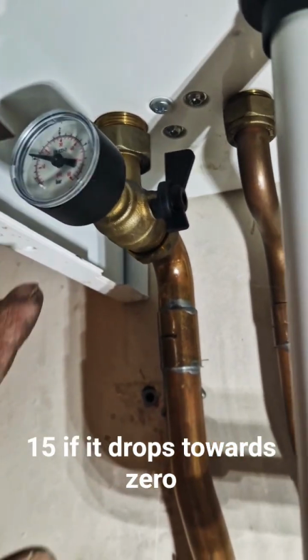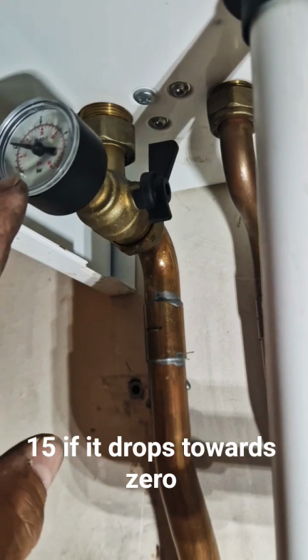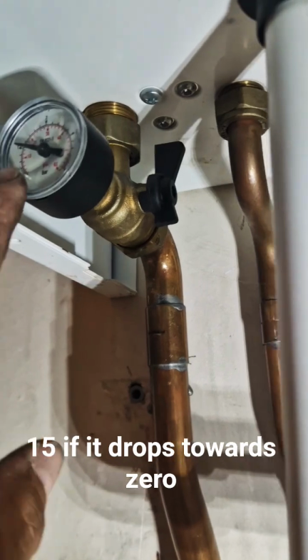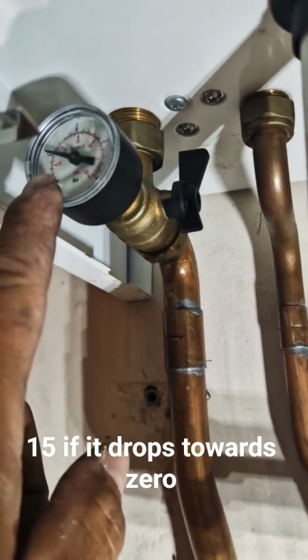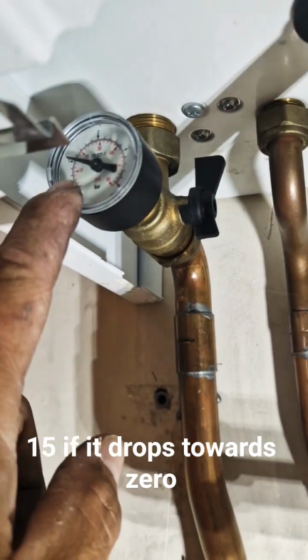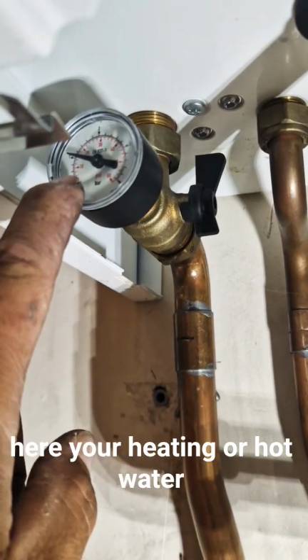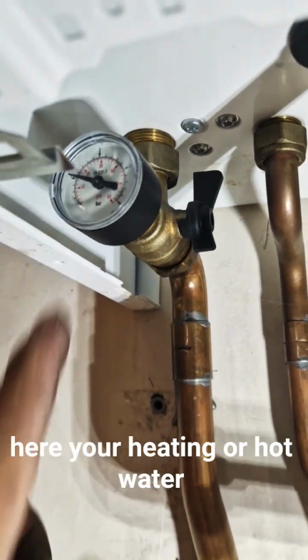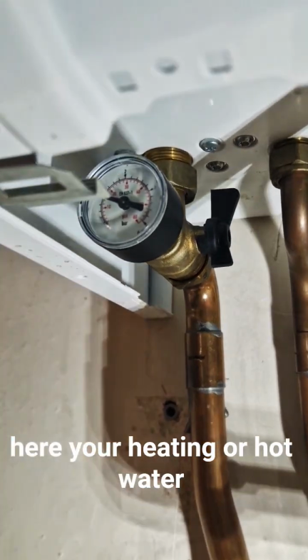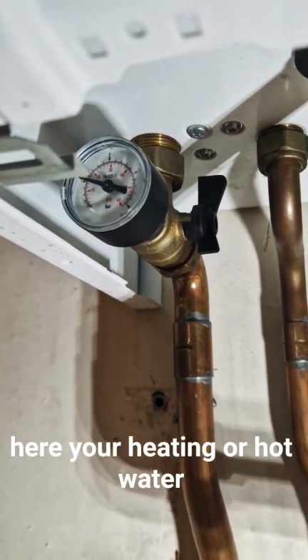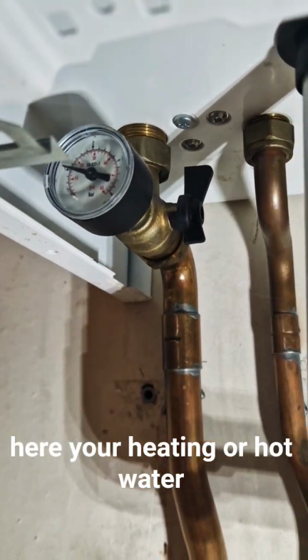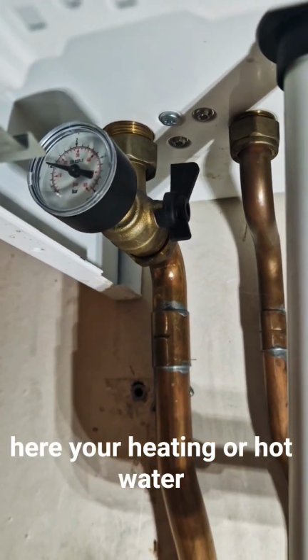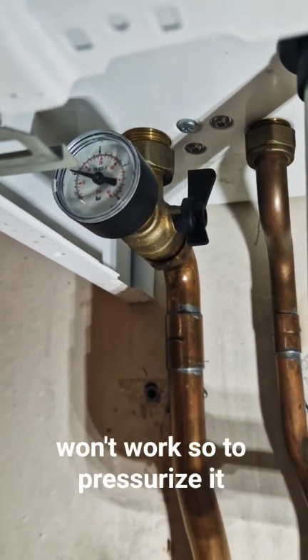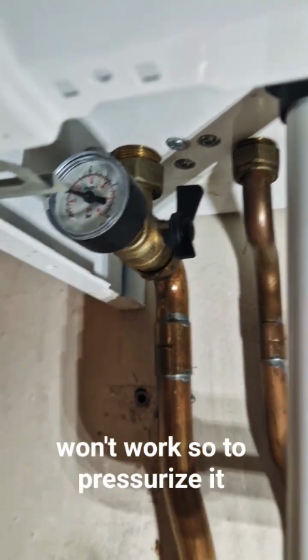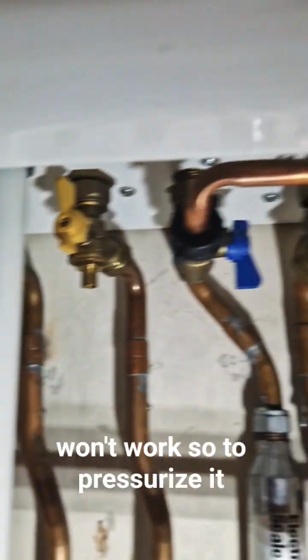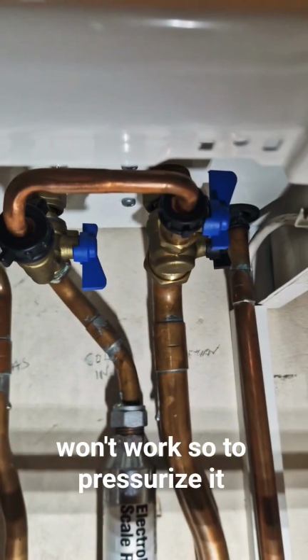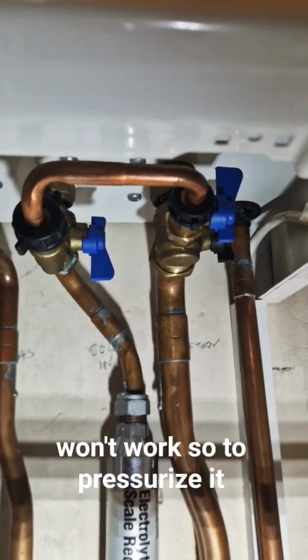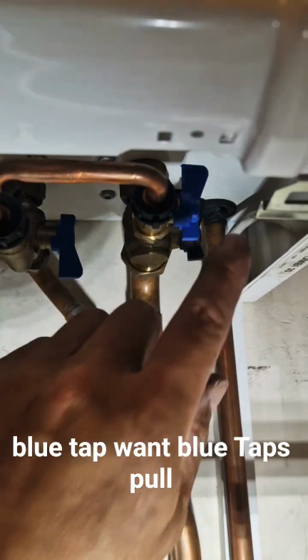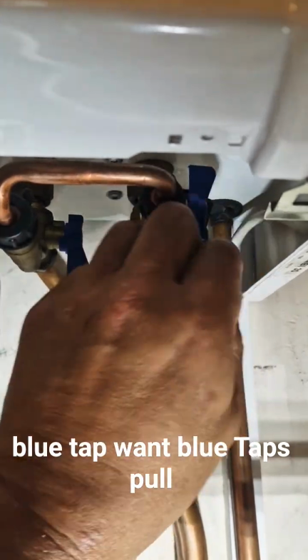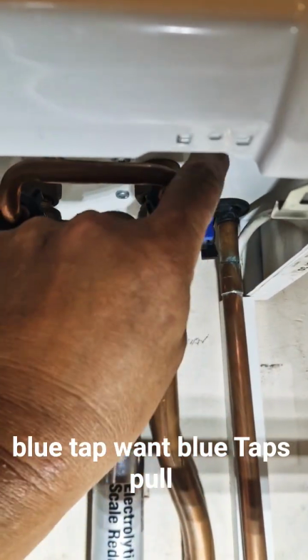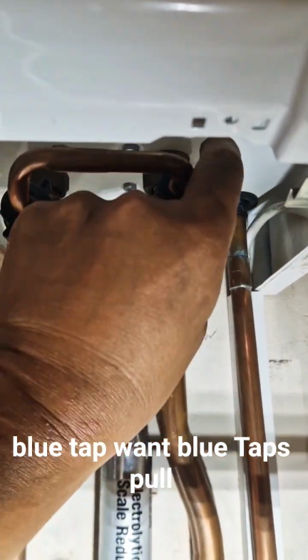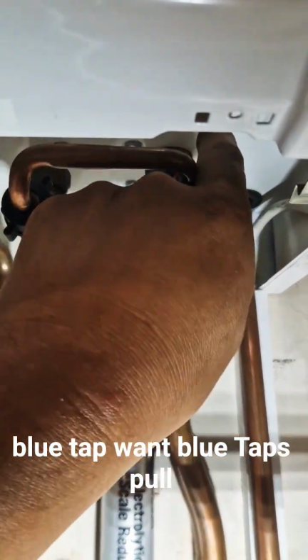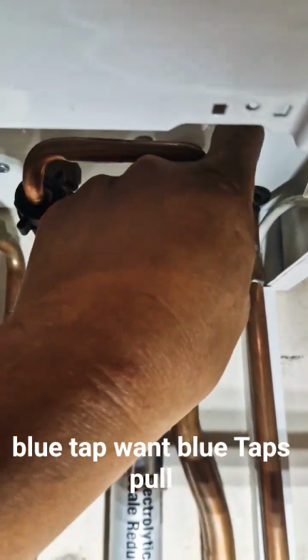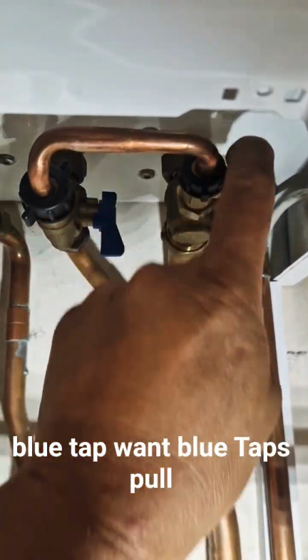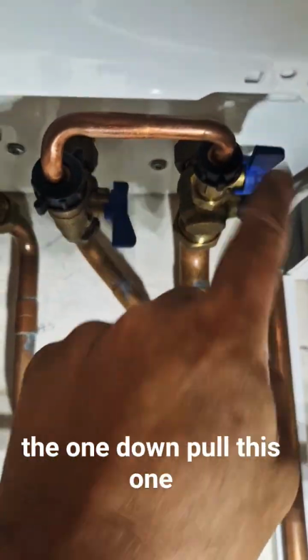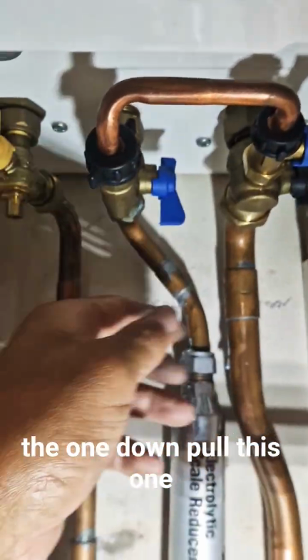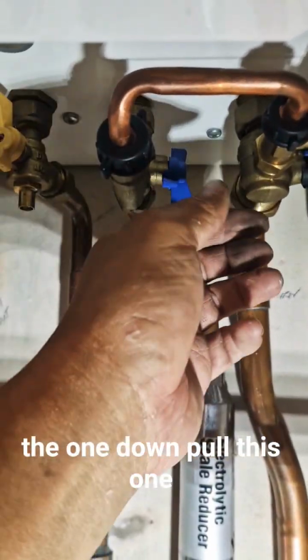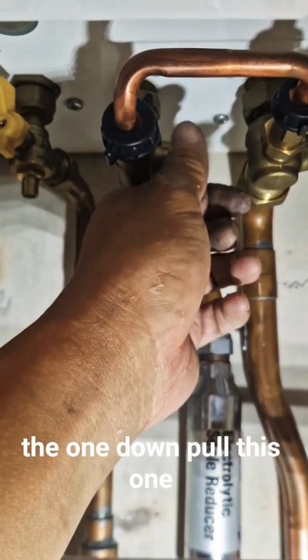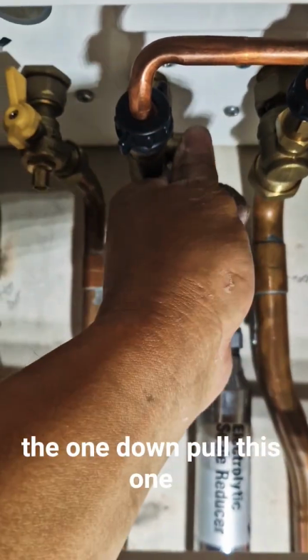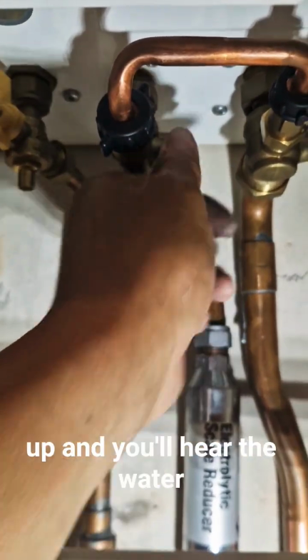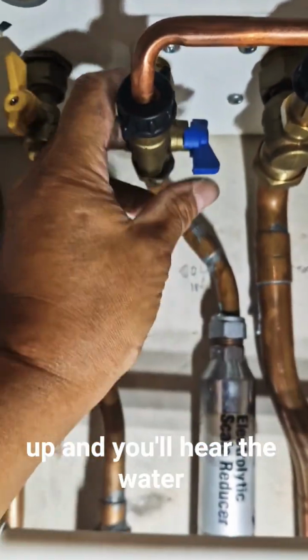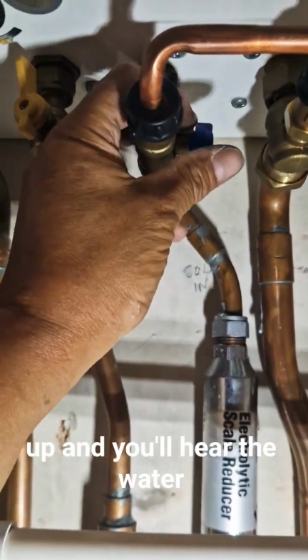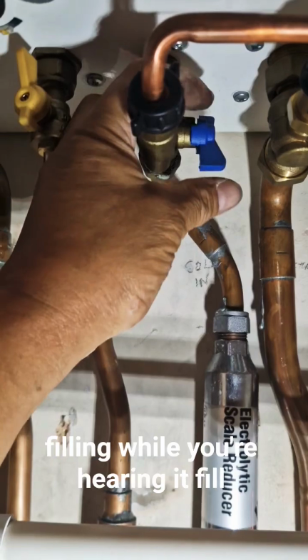If it drops towards zero, your heating and hot water won't work. So to pressurize it, you have two blue taps — pull this one down, pull this one up and you'll hear the water filling.